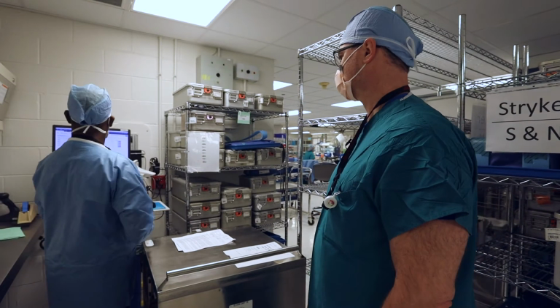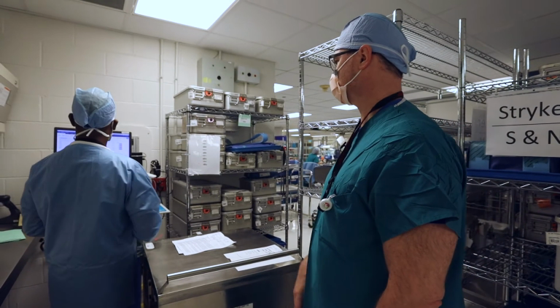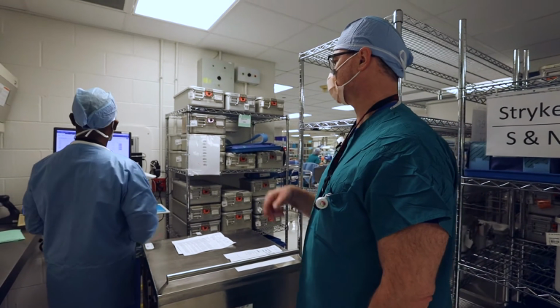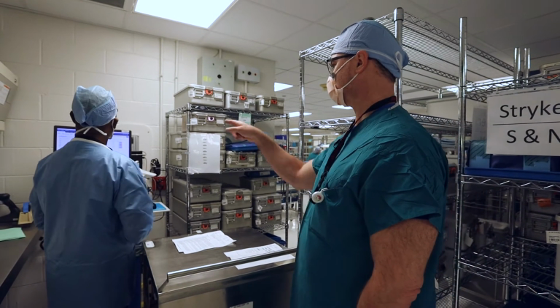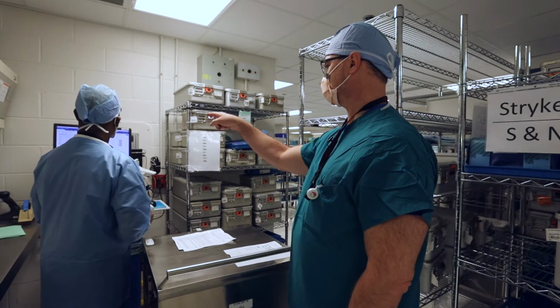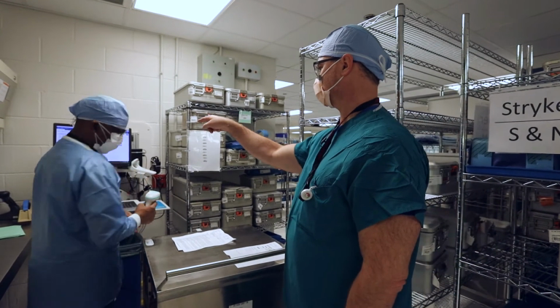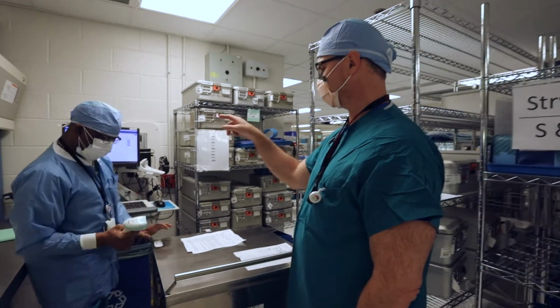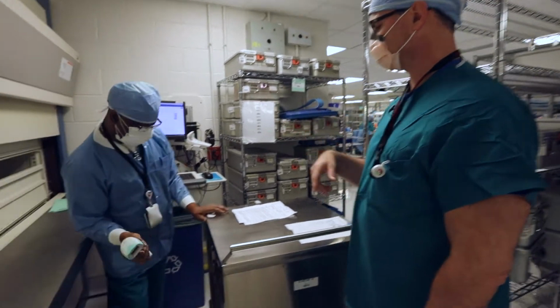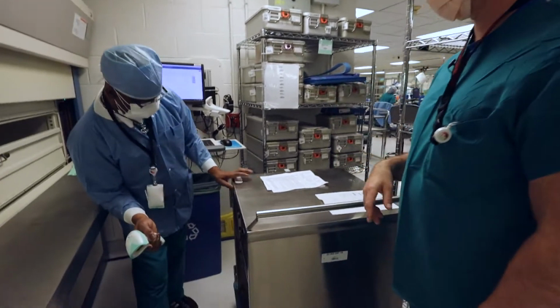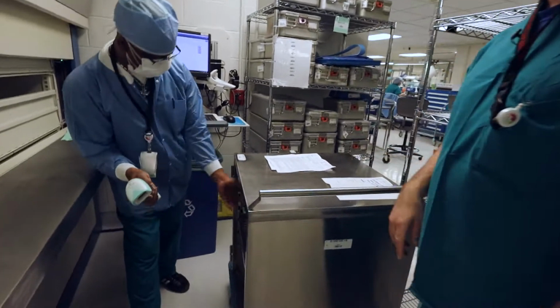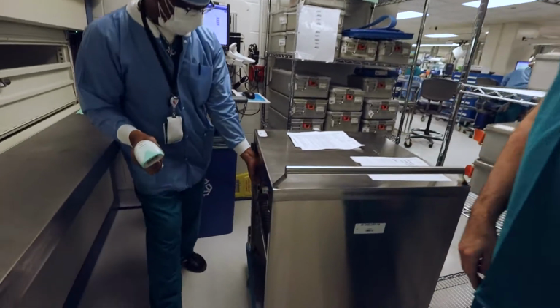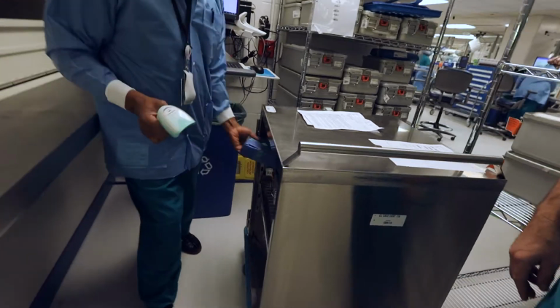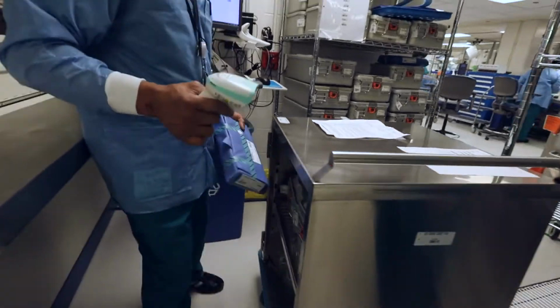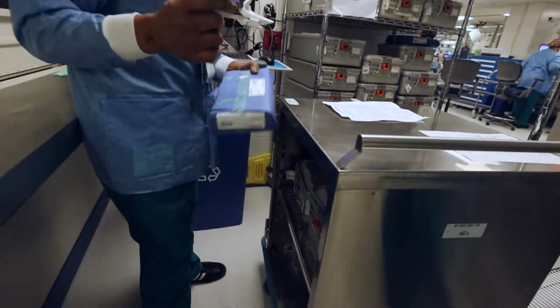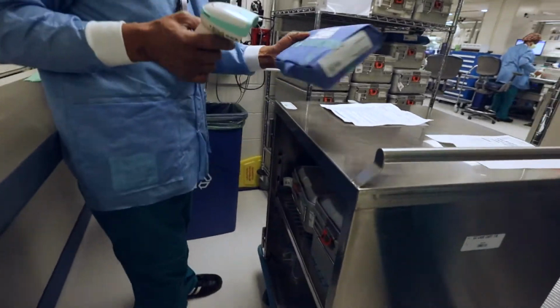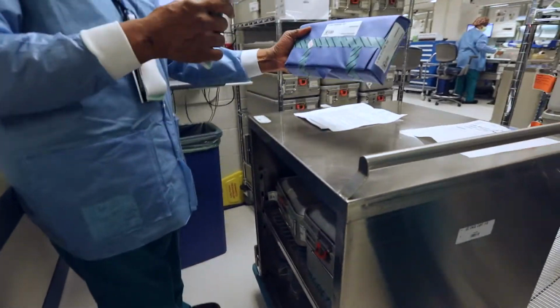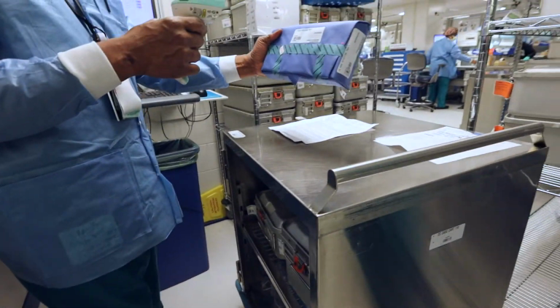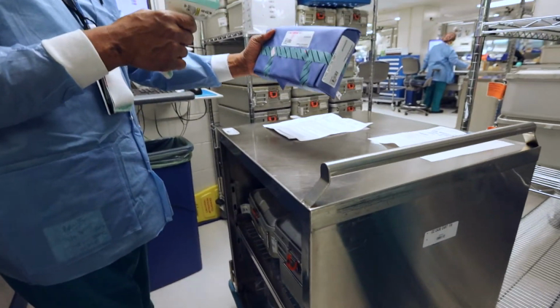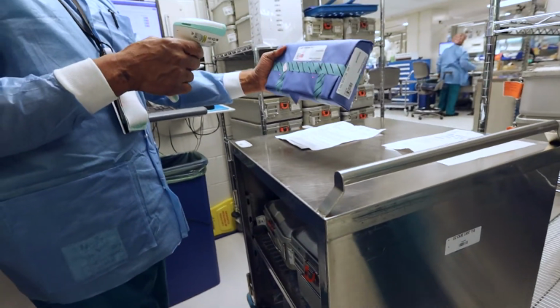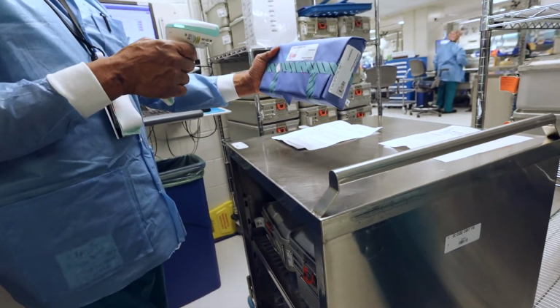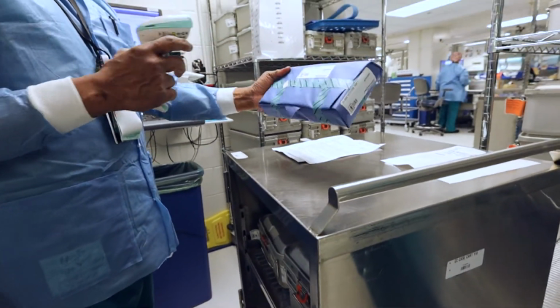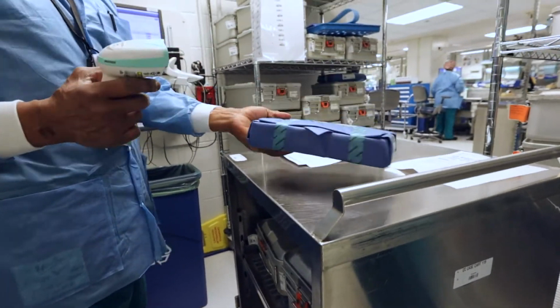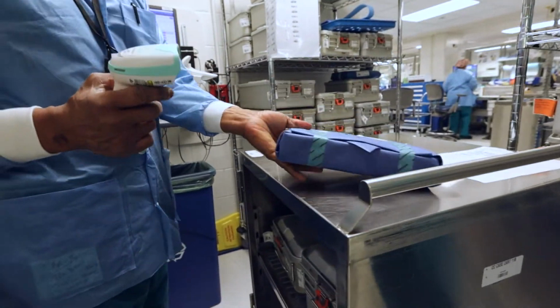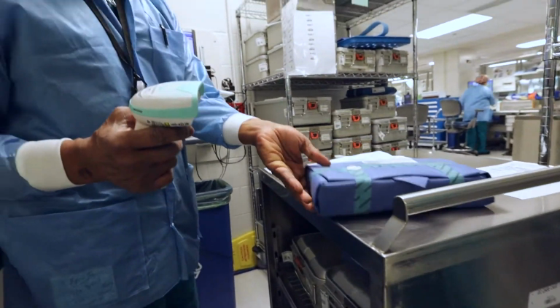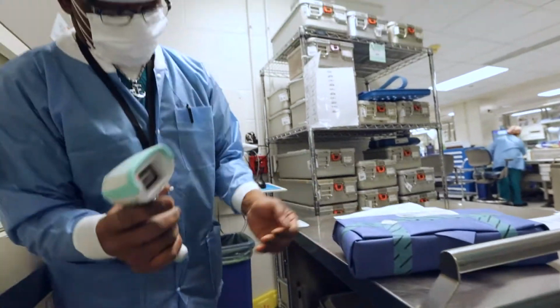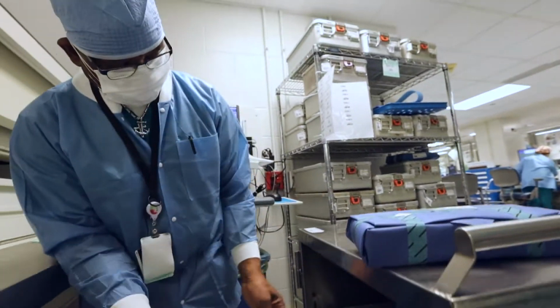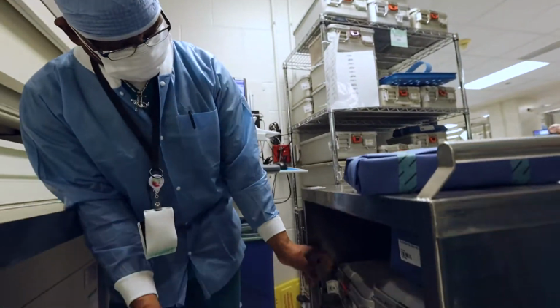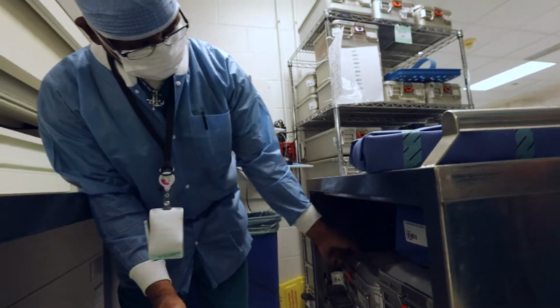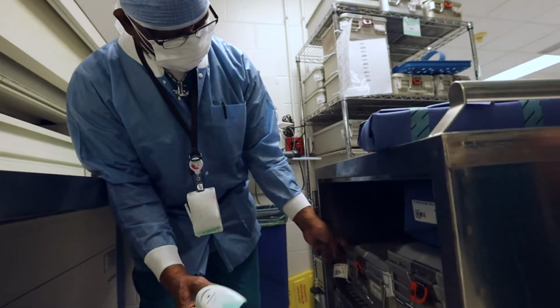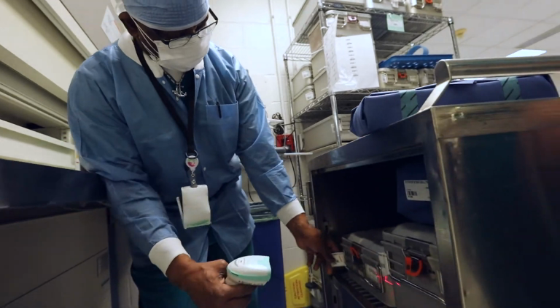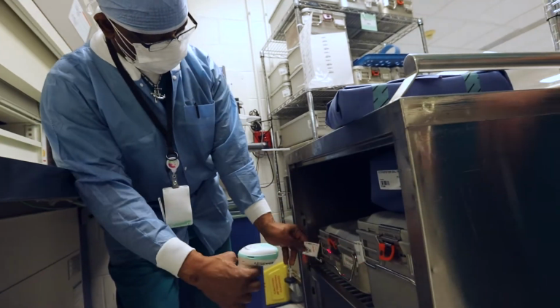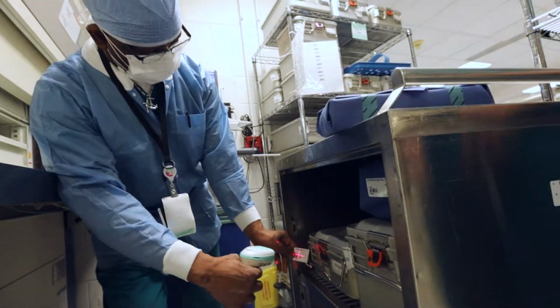Then there's all the trays — you need to scan all those. I take my knowledge and pass it on to new people so they'd be interested in the job and carry on the SPD program.